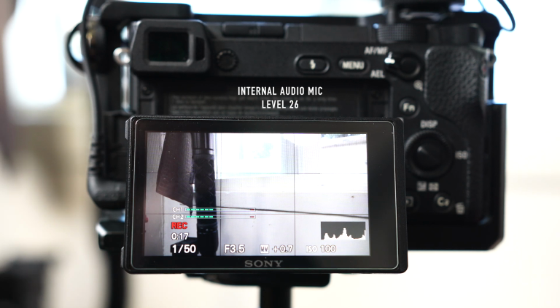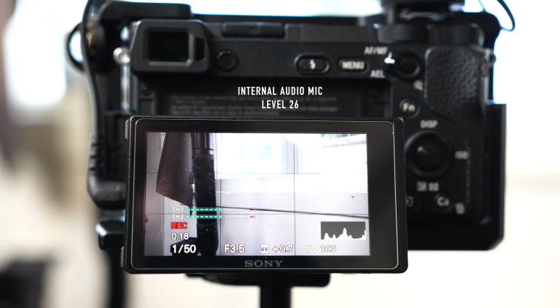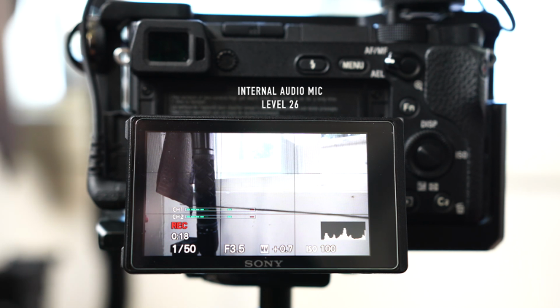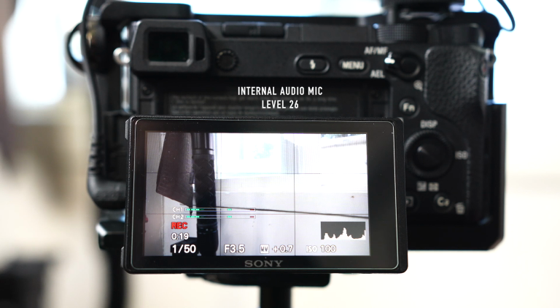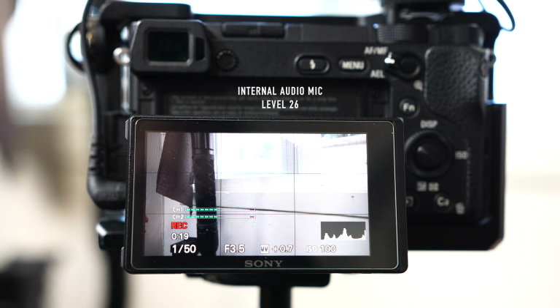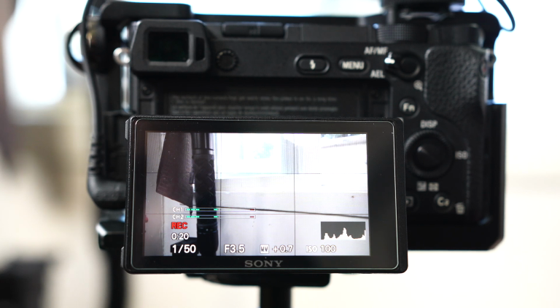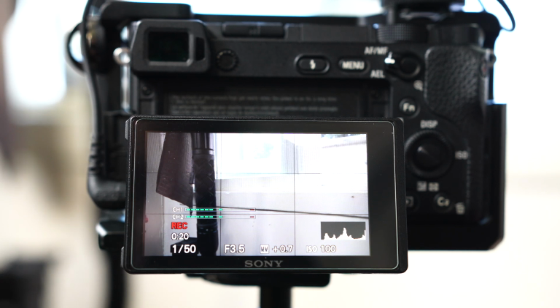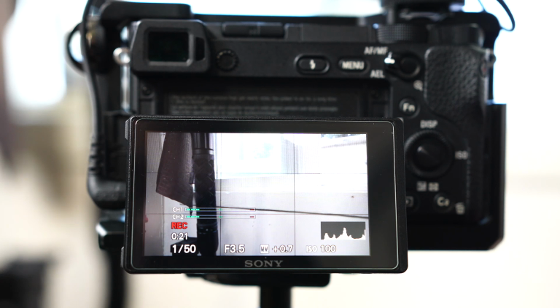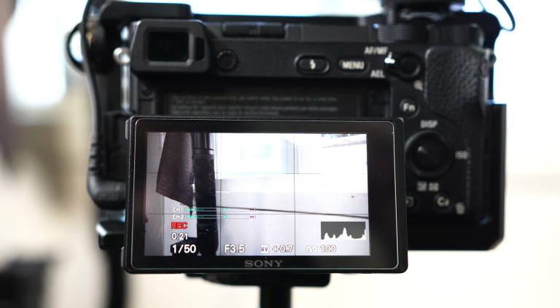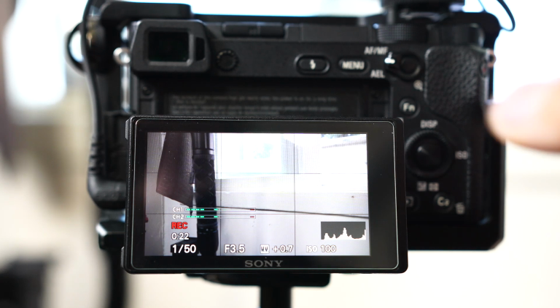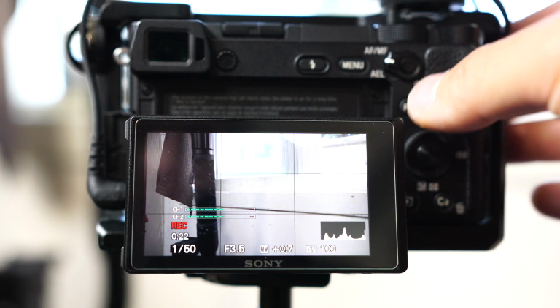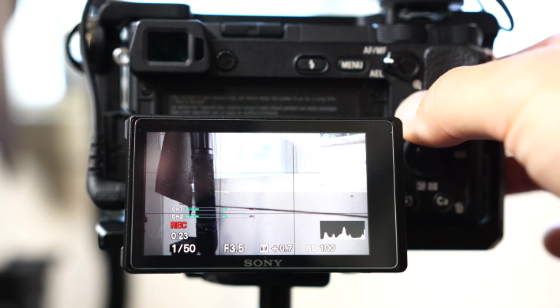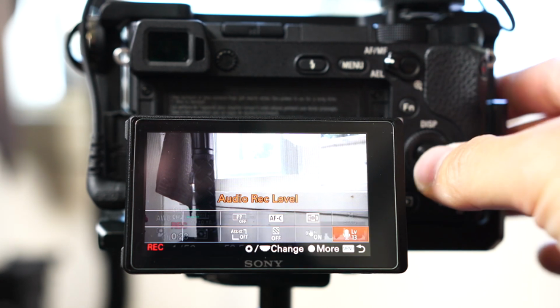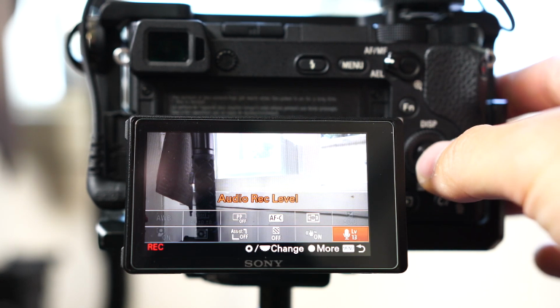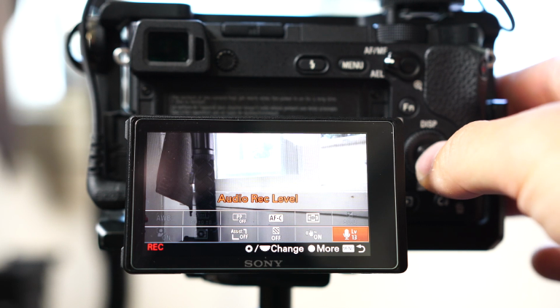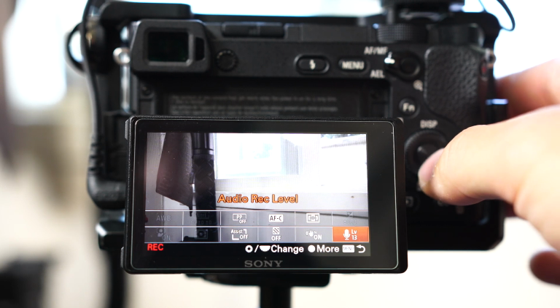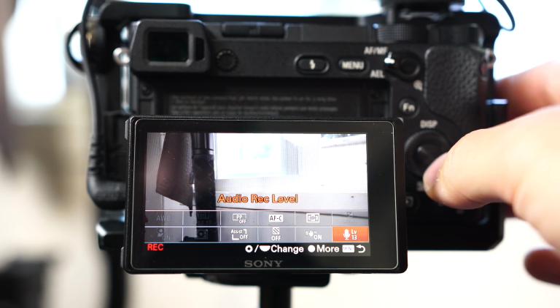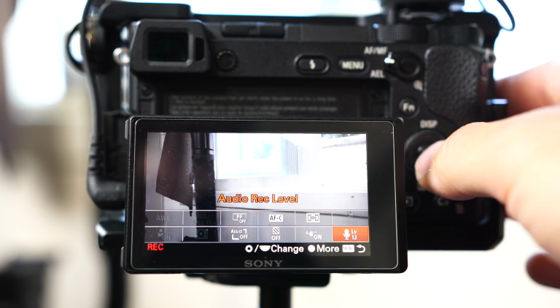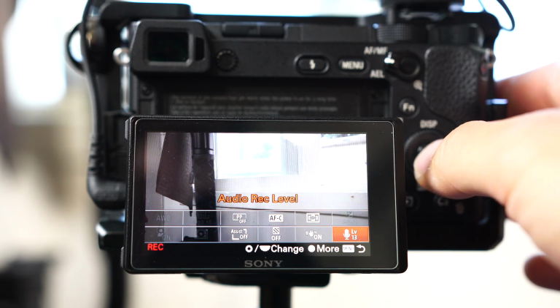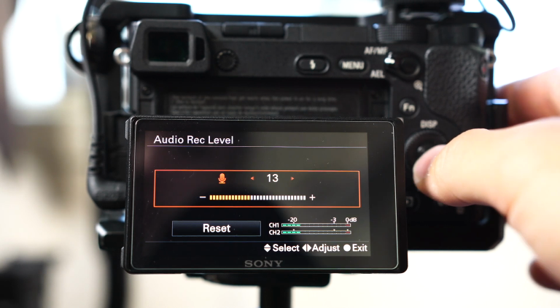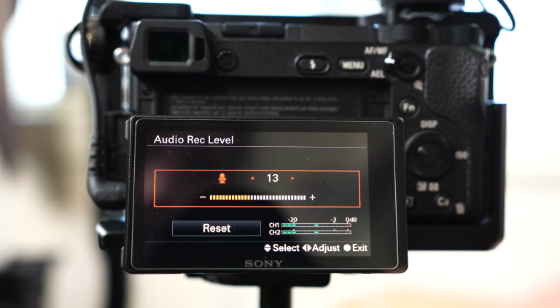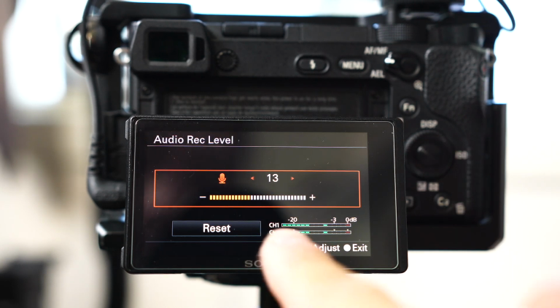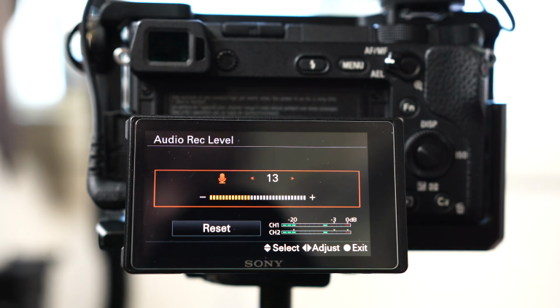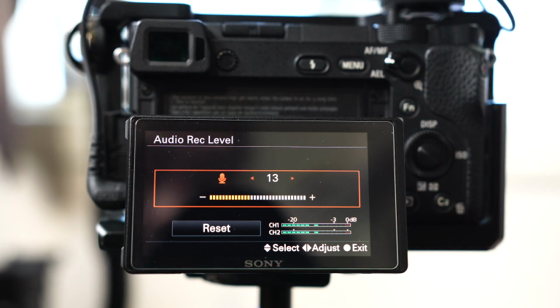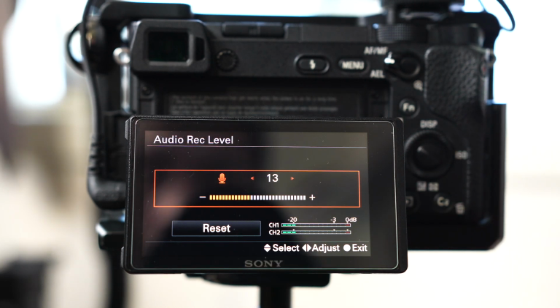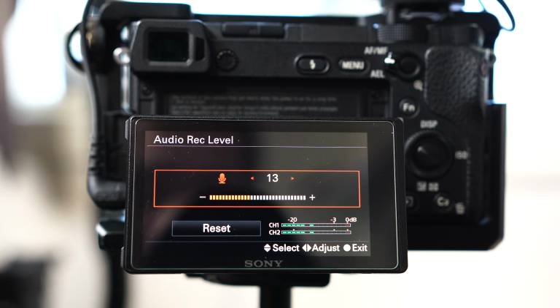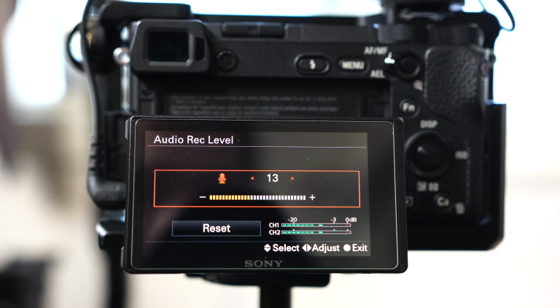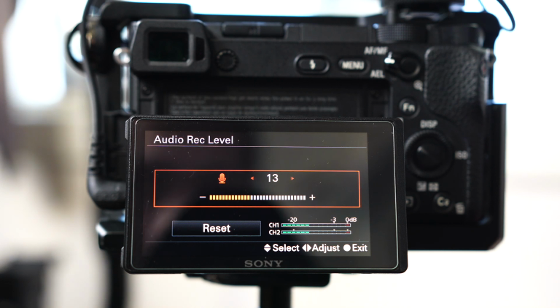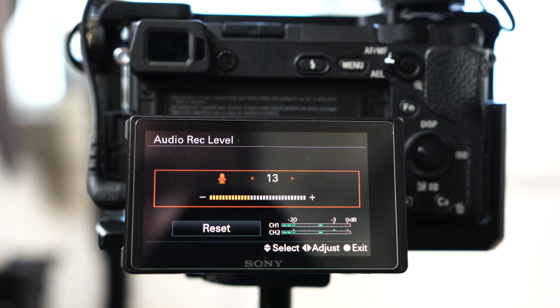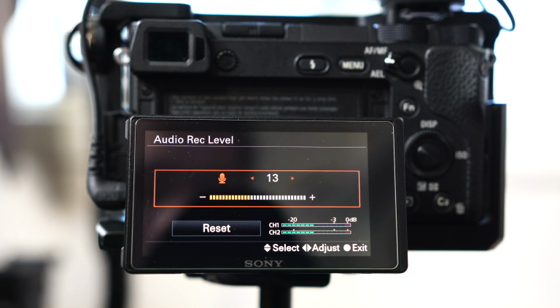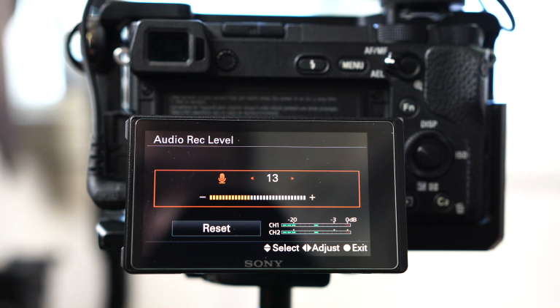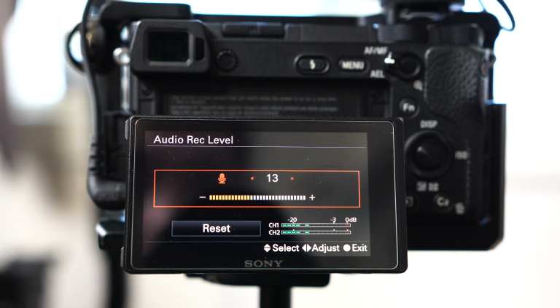So when I do a lot of vlogging — very simple, let's get straight to the point. I go into my camera and in the audio setting, you have your auto record level. I have it set to 13. Usually 13 or 14 is good.